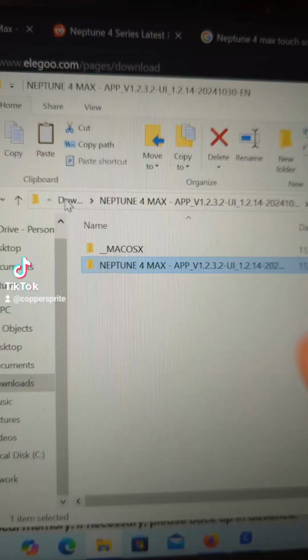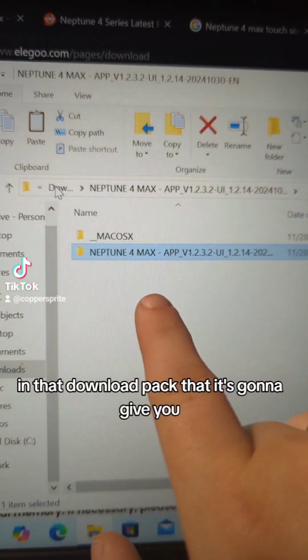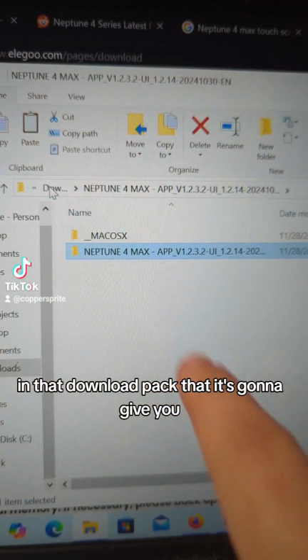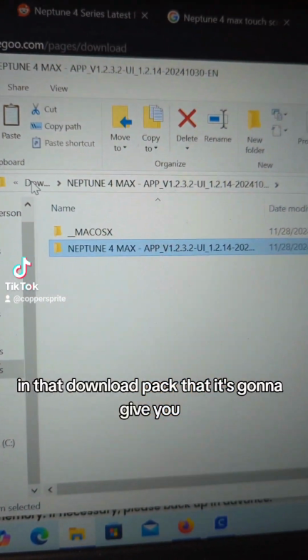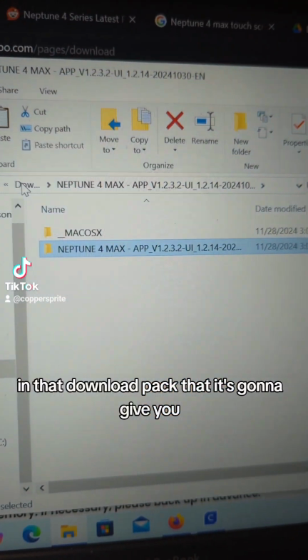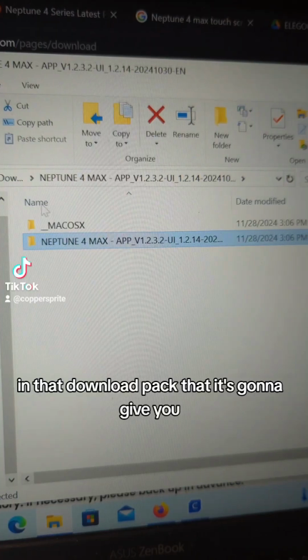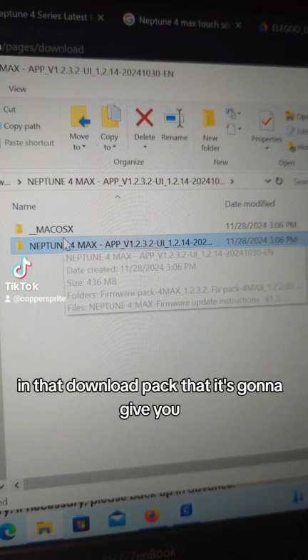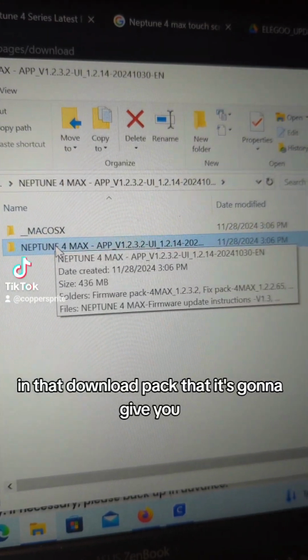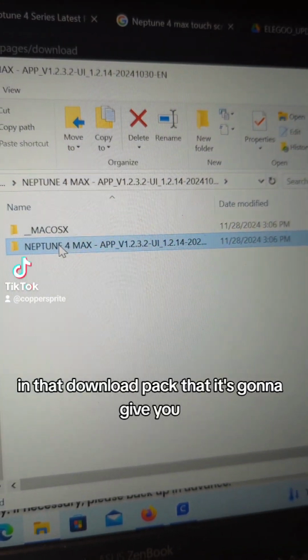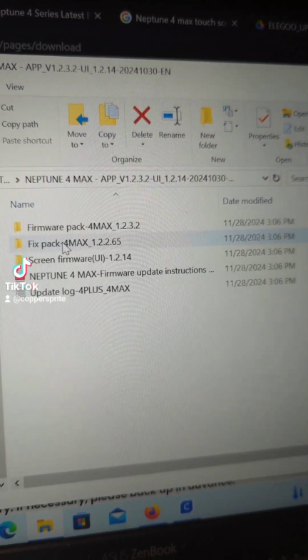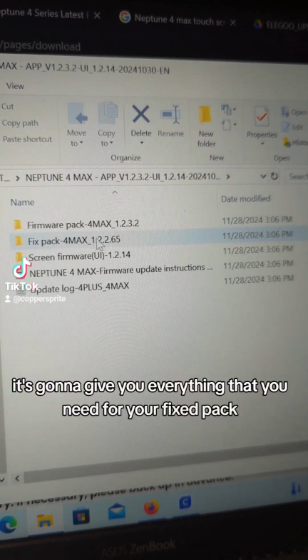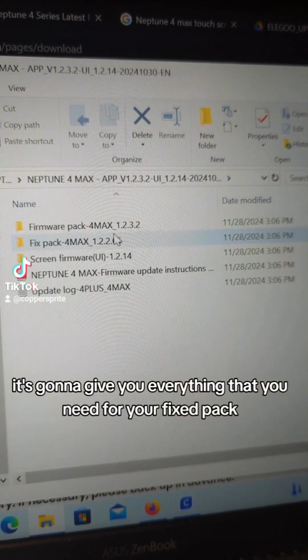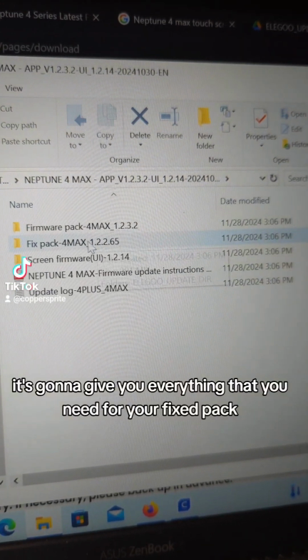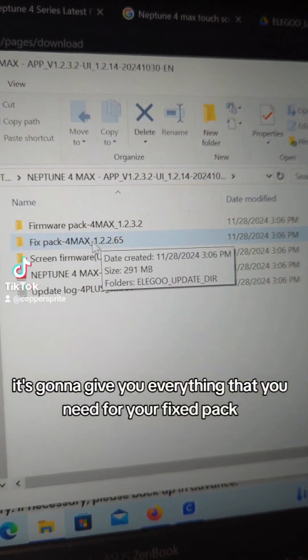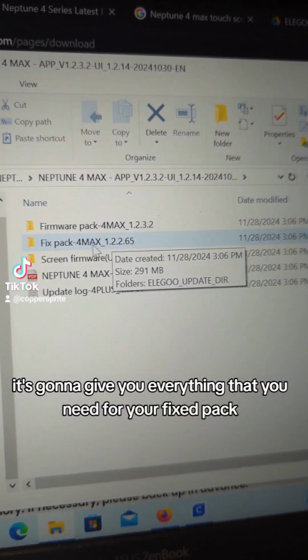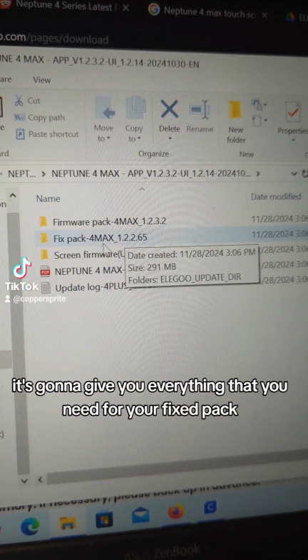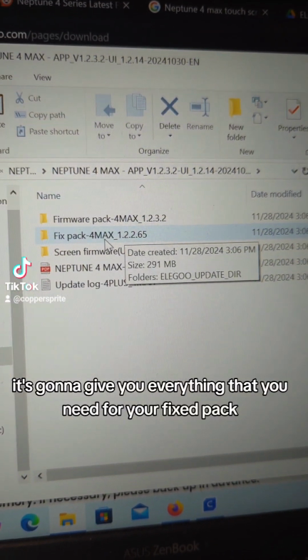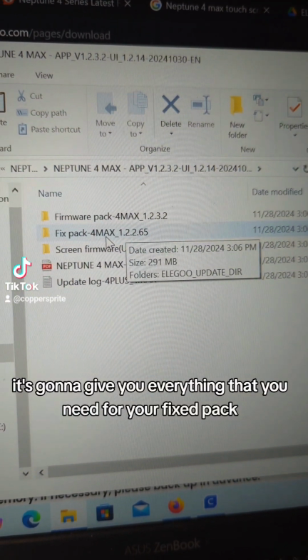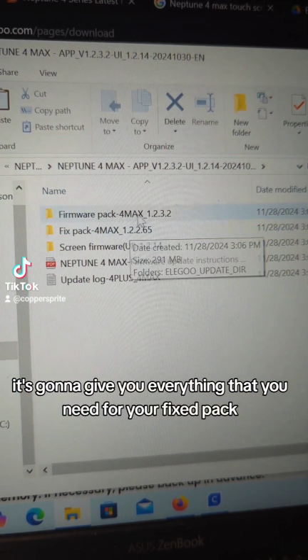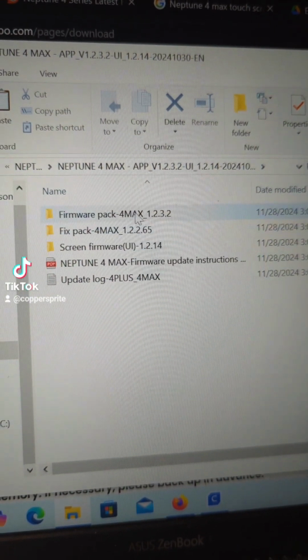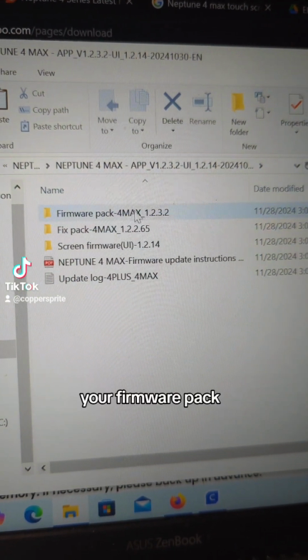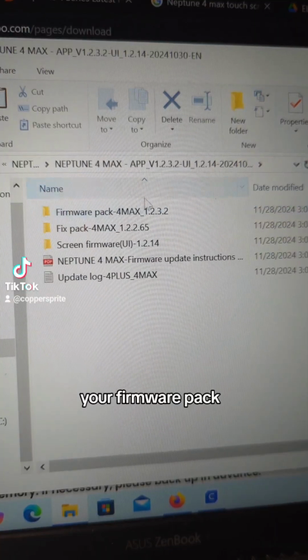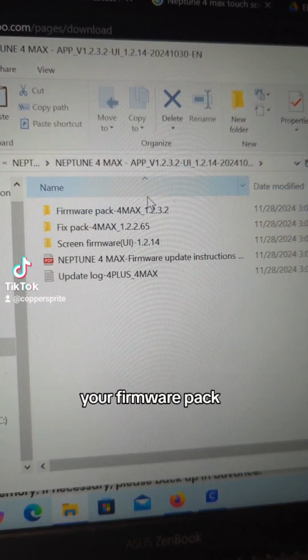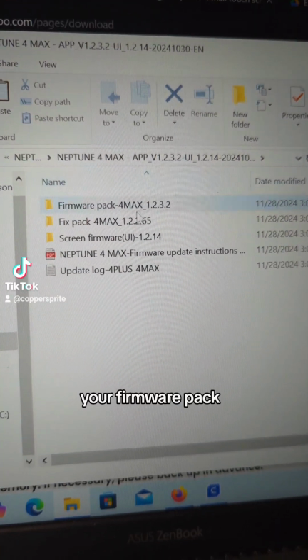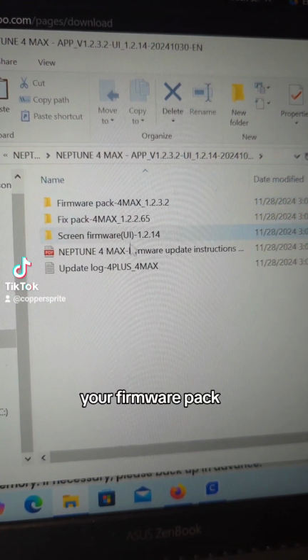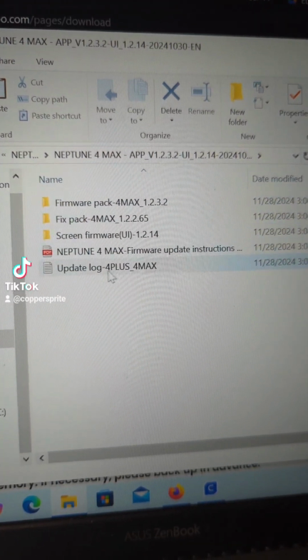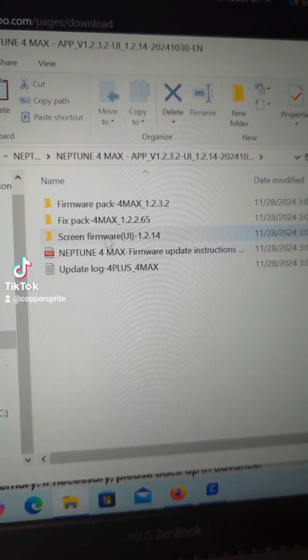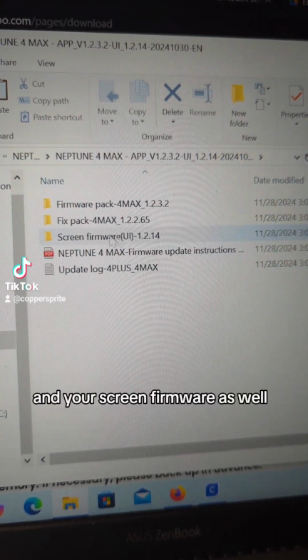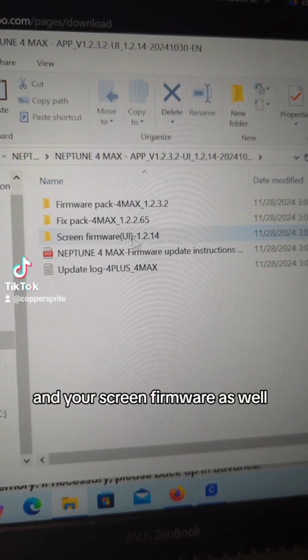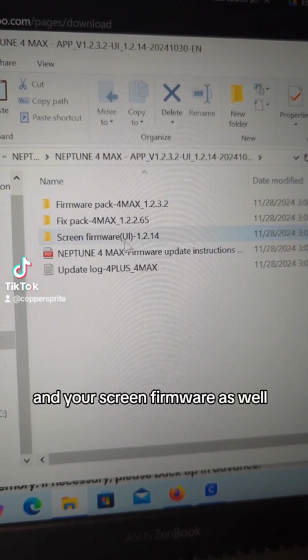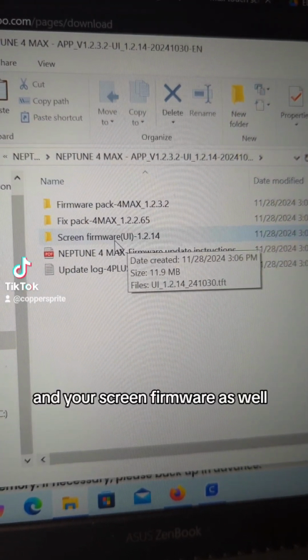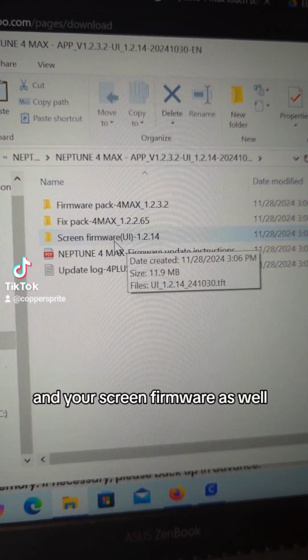In that download pack that it's going to give you, it's going to give you everything that you need for your fix pack, your firmware pack, and your screen firmware as well.